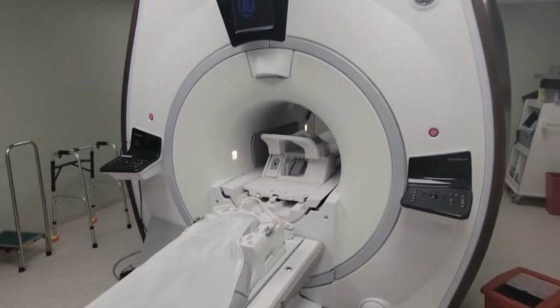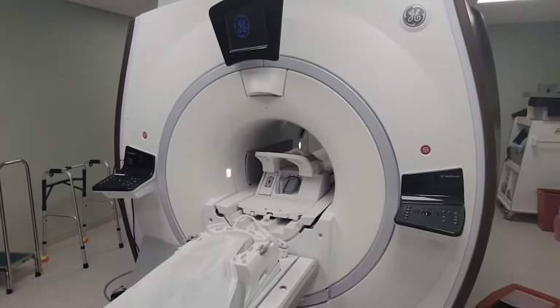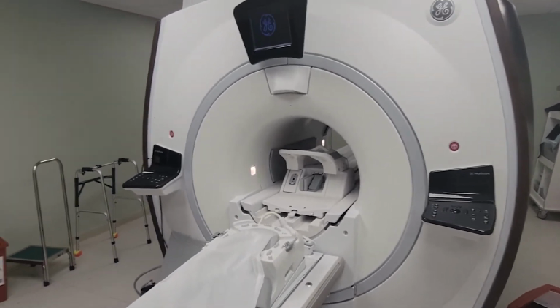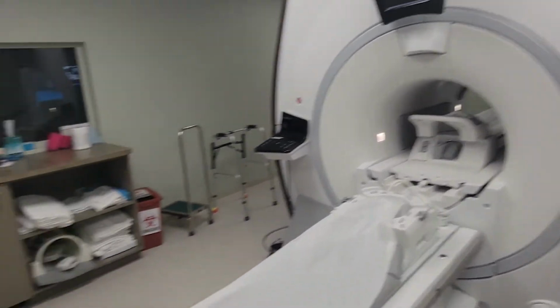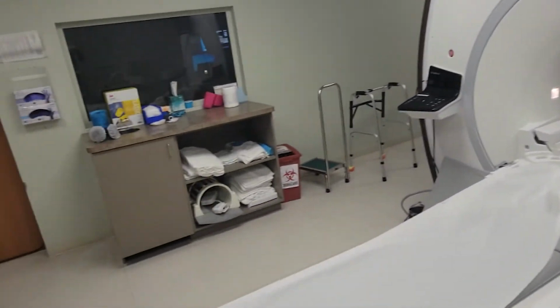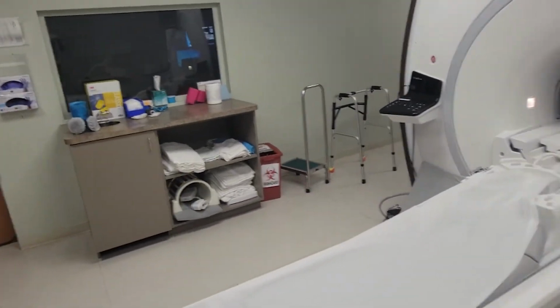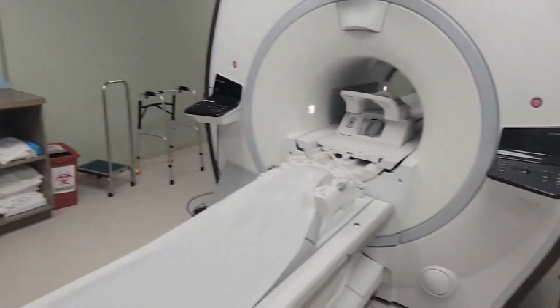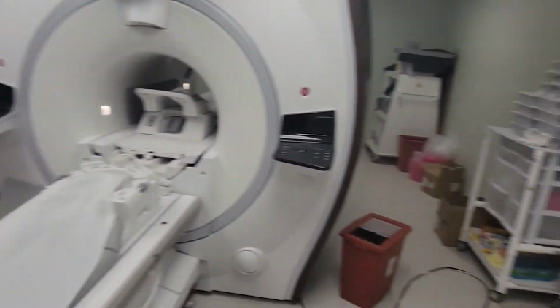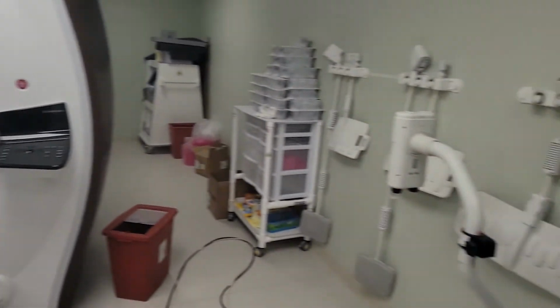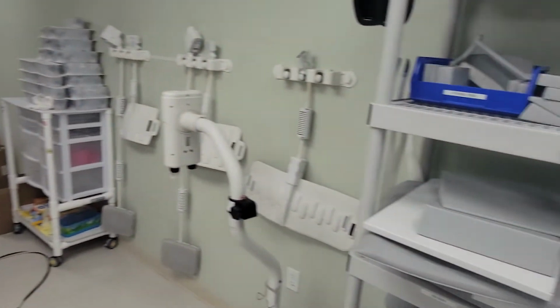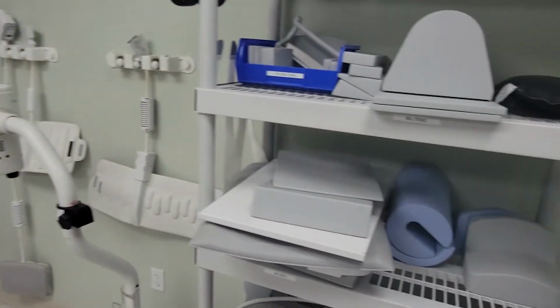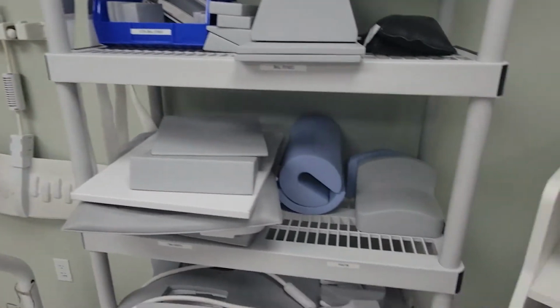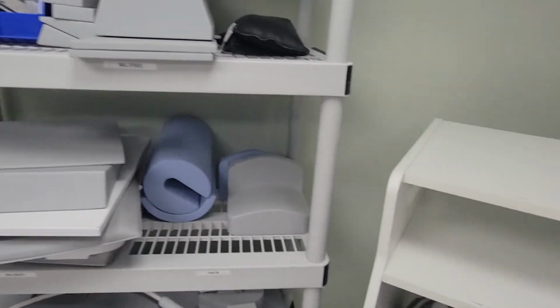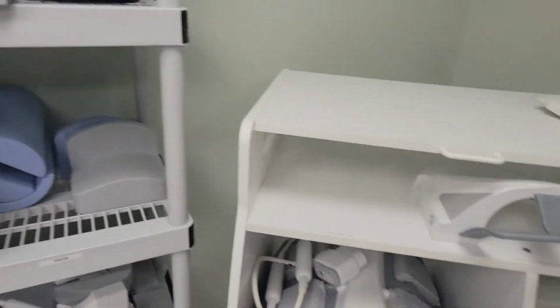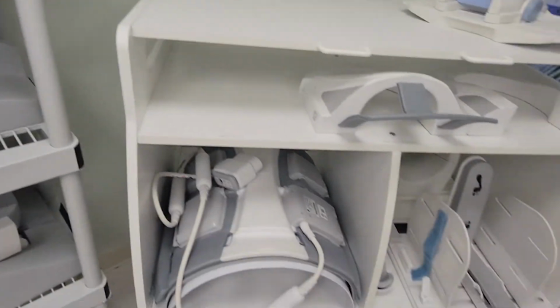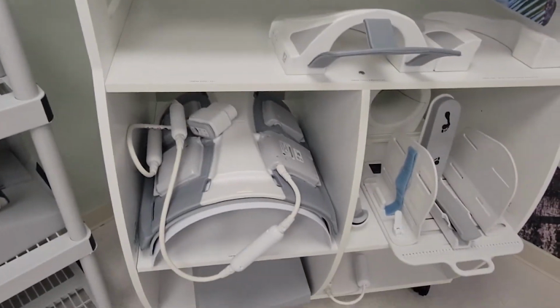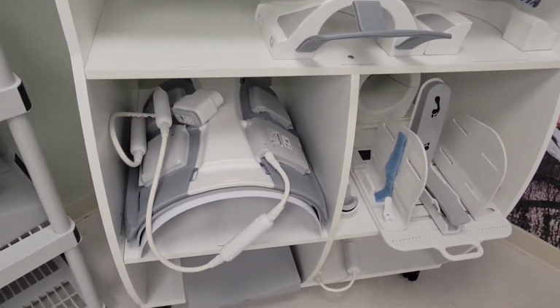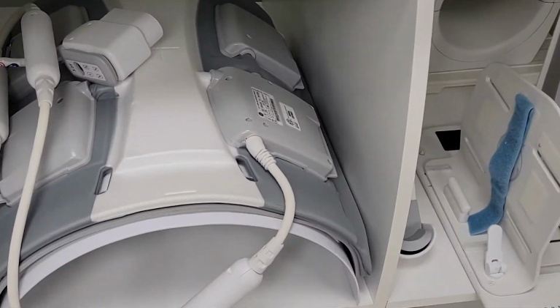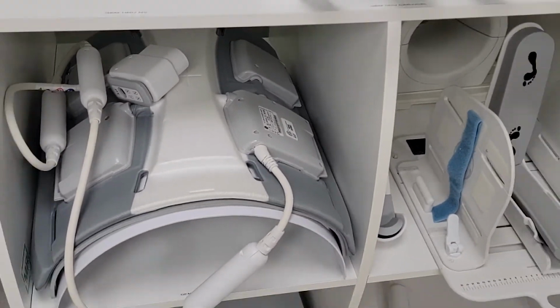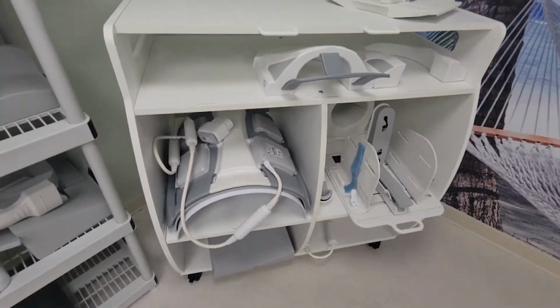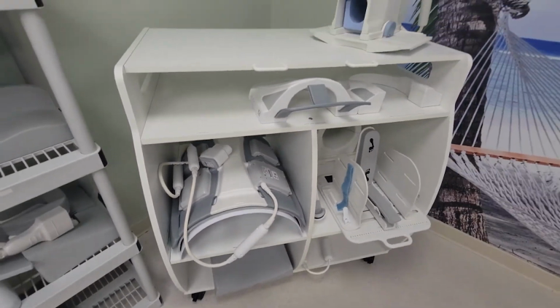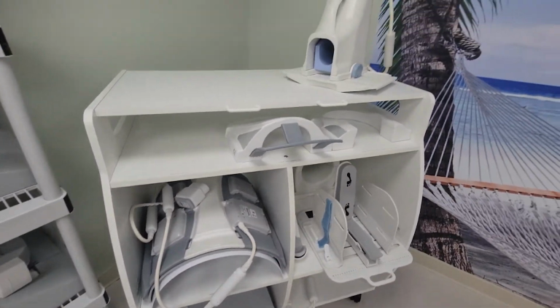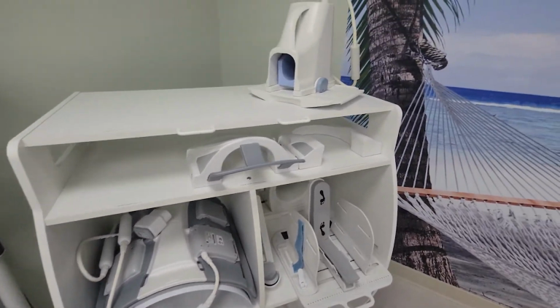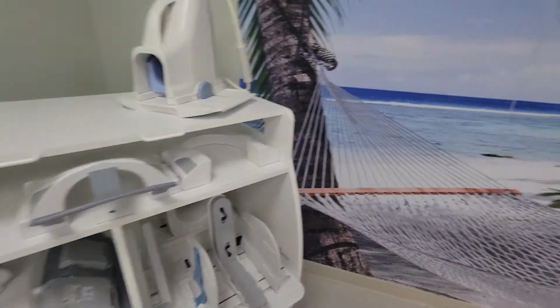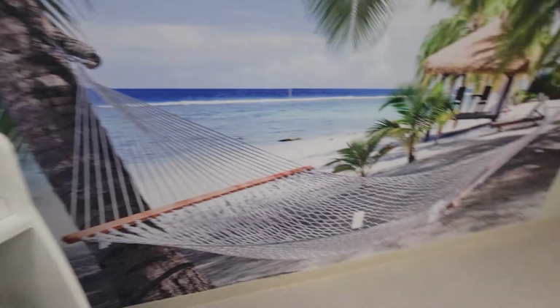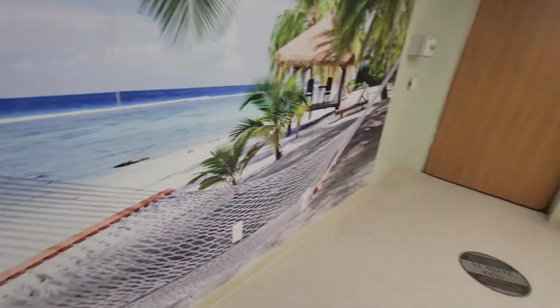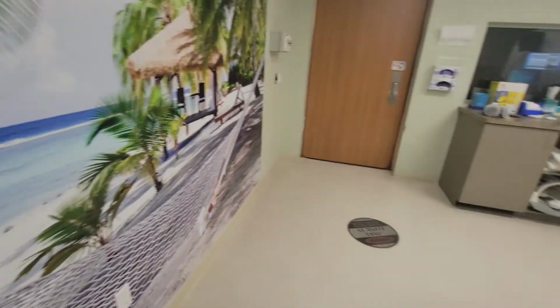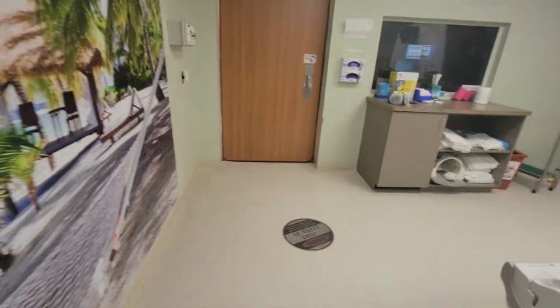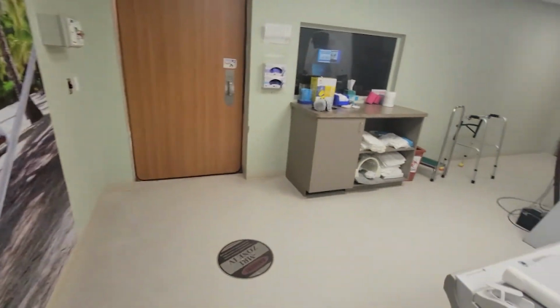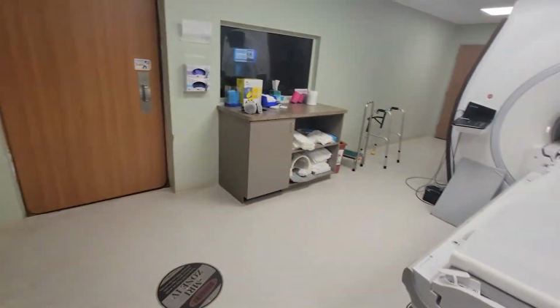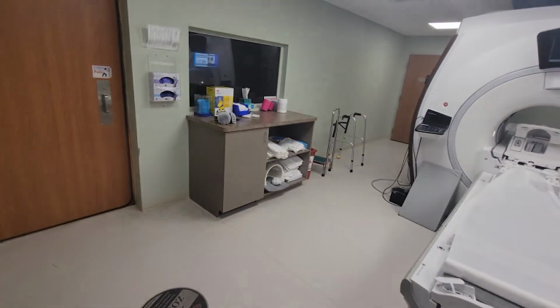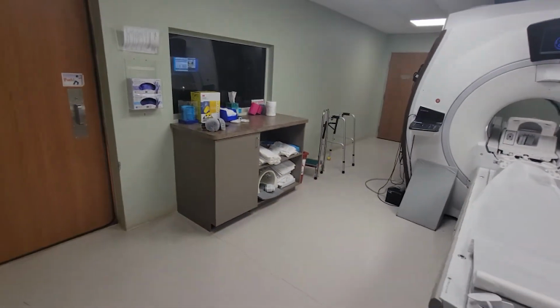But yeah, that's a quick overview. Subscribe and I will show you guys some more. This is just a quick little tour of the room.